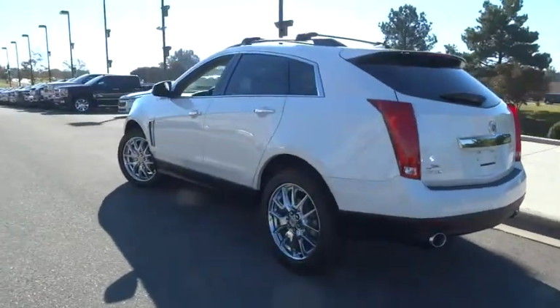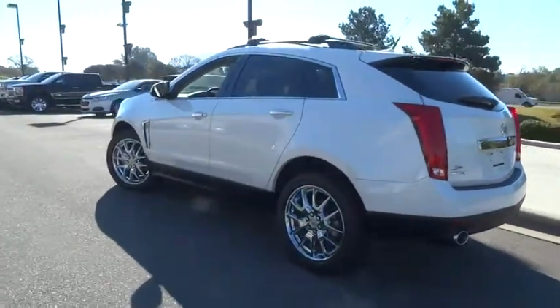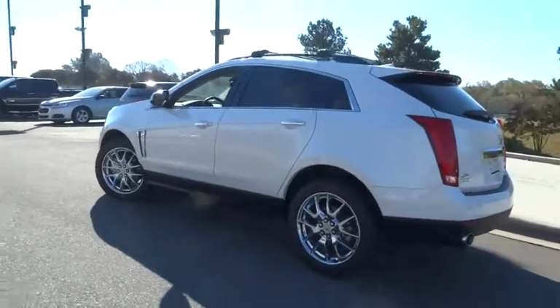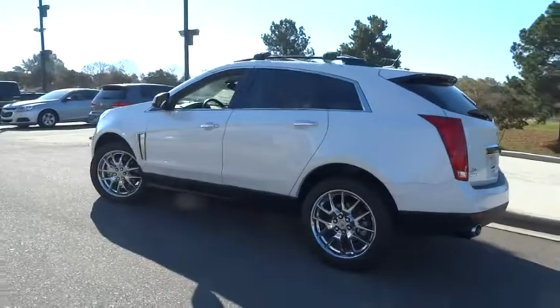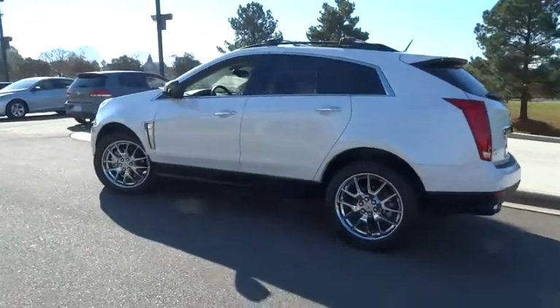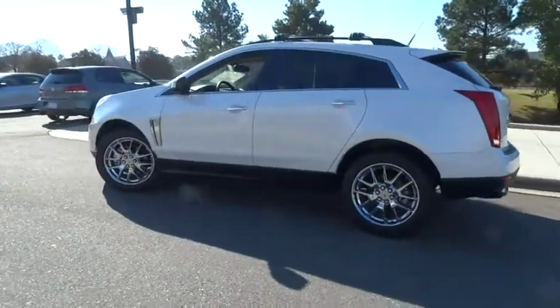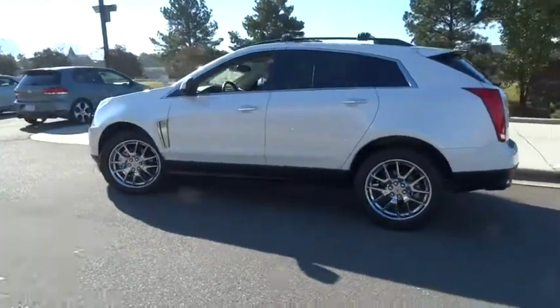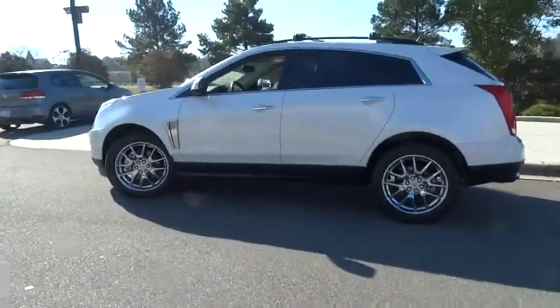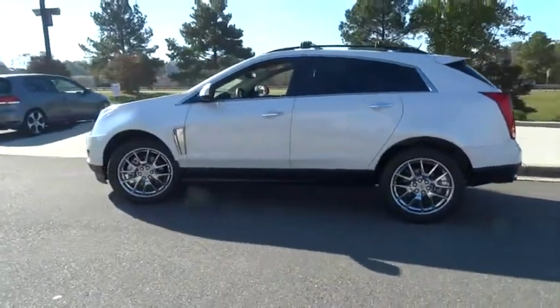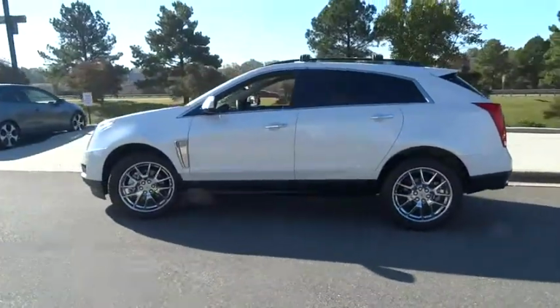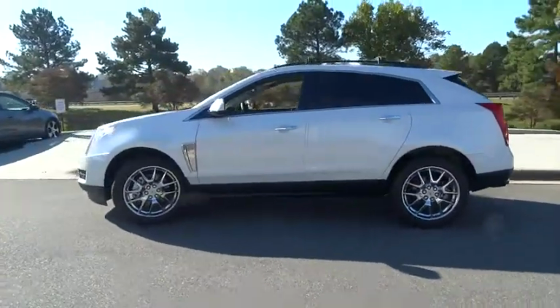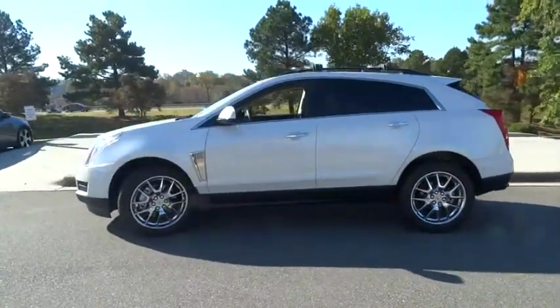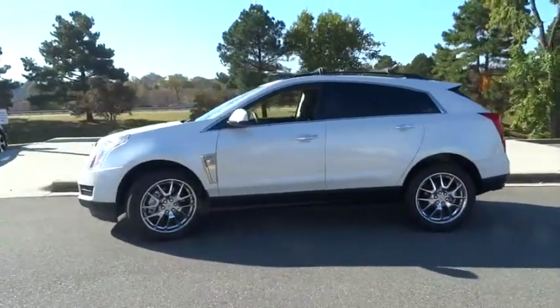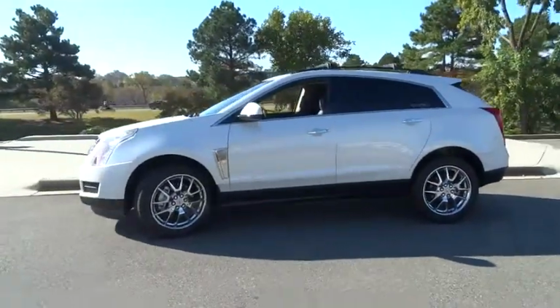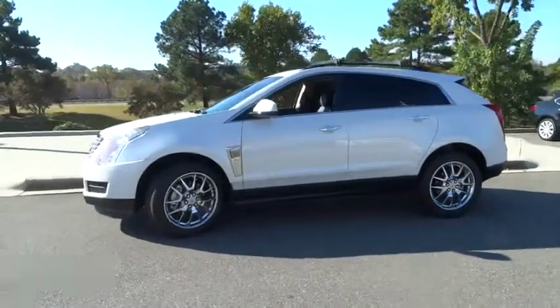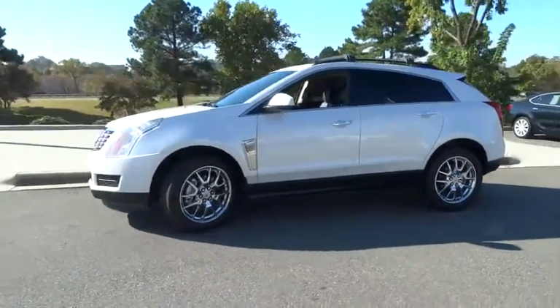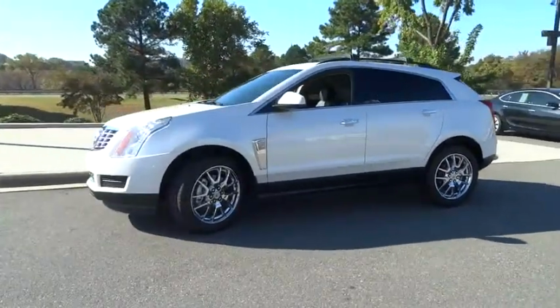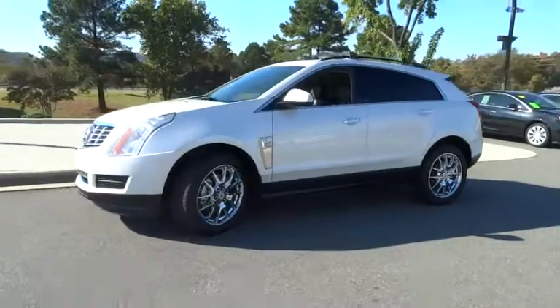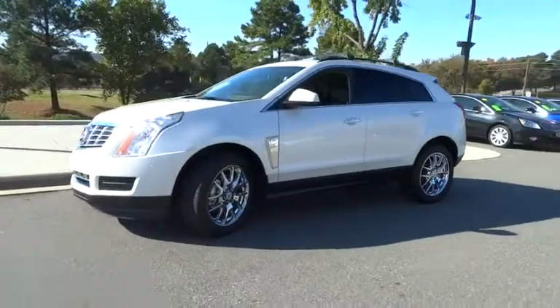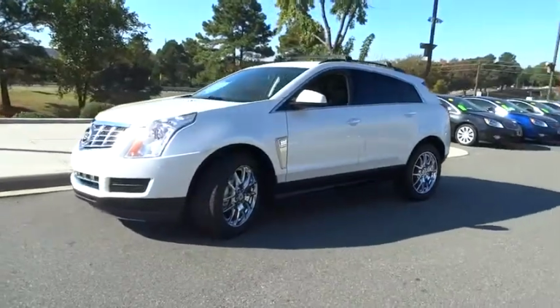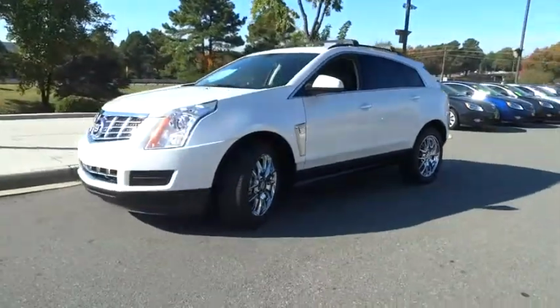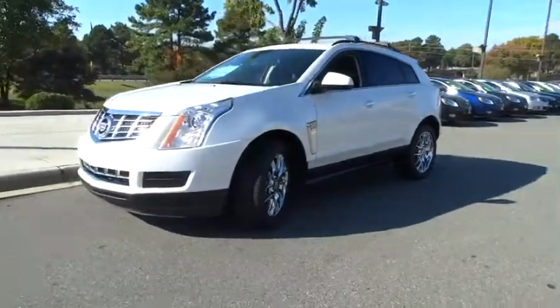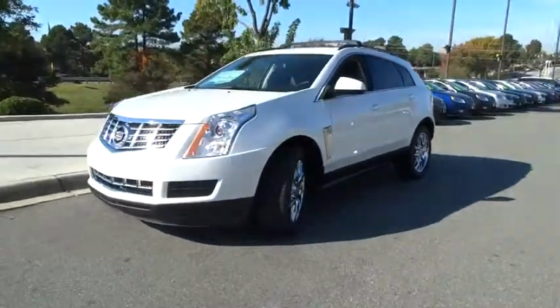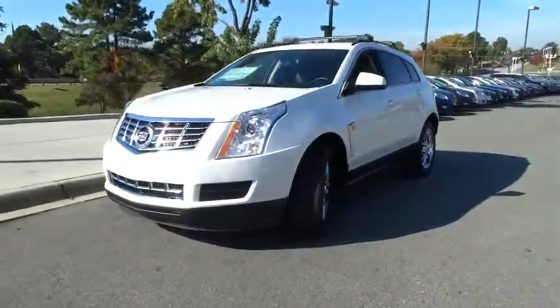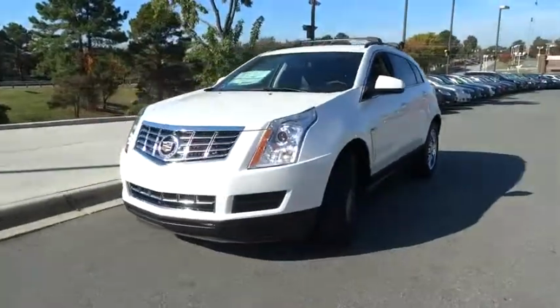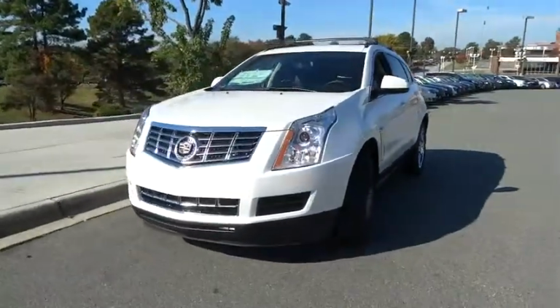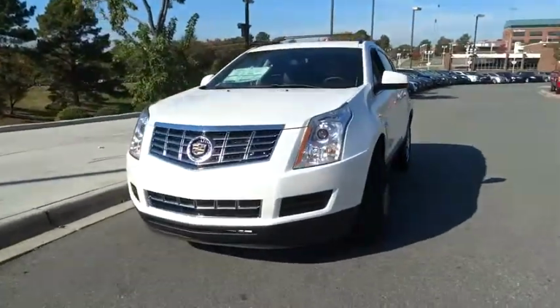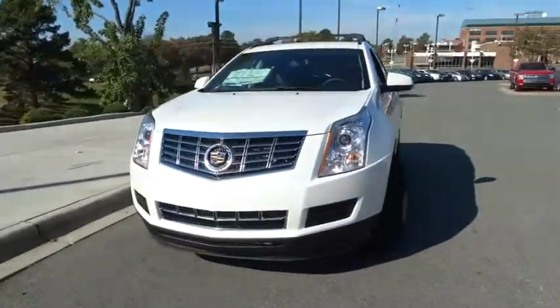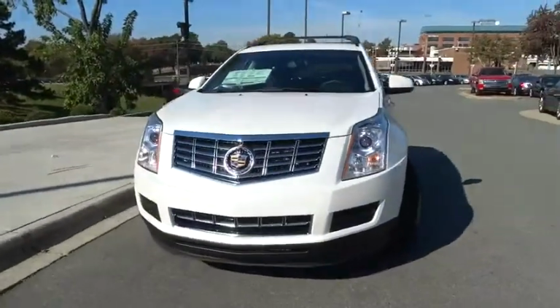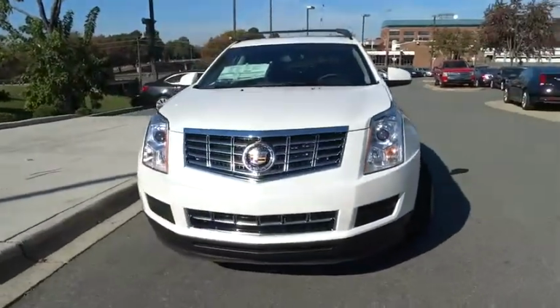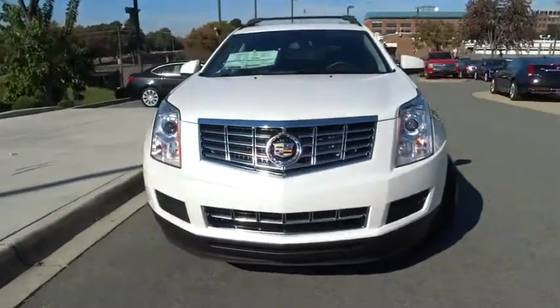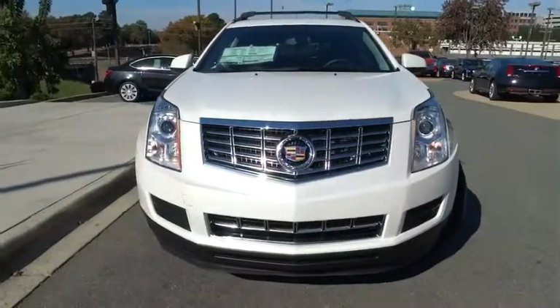Luxury lovers will delight in the new stylish handcrafted cabin. And for technology lovers, the list of high-tech features is just too long to list — and is priced below $45,000.